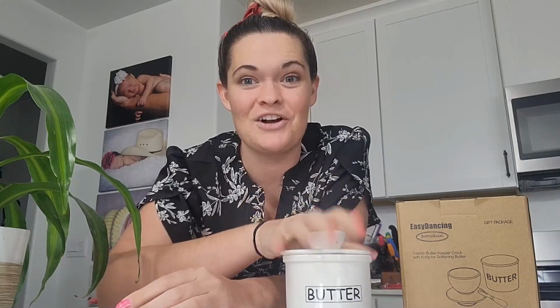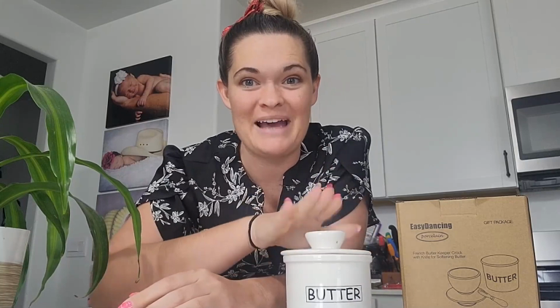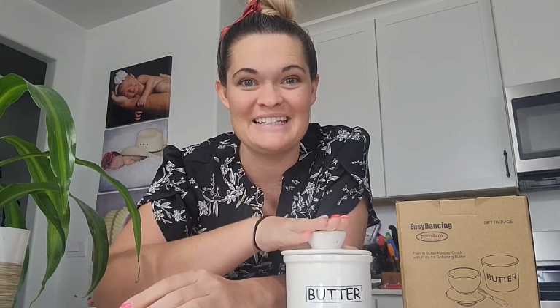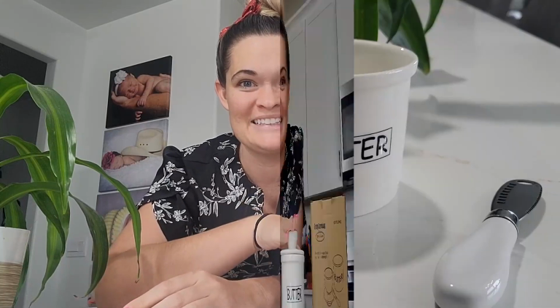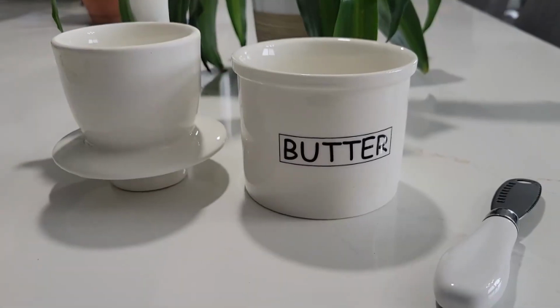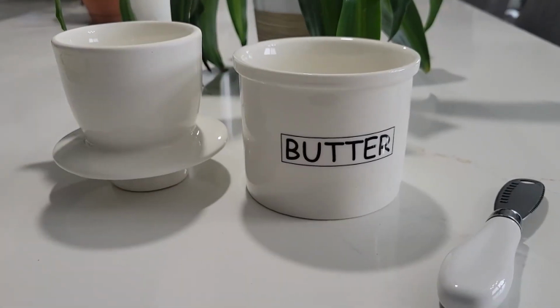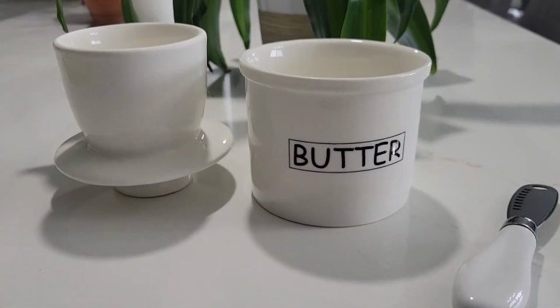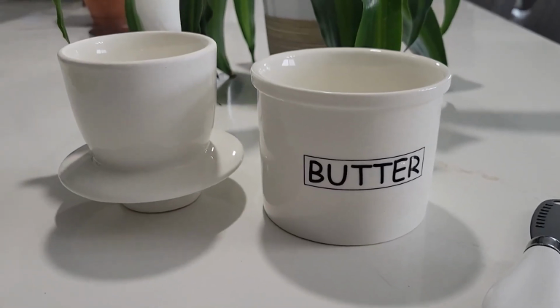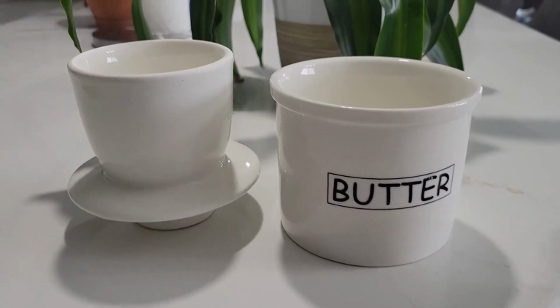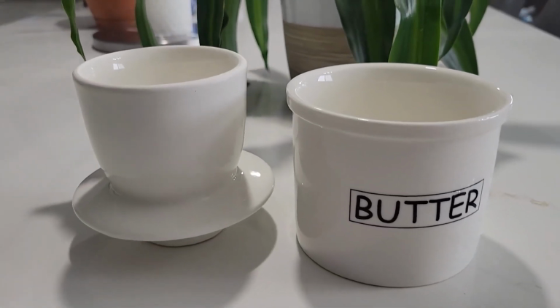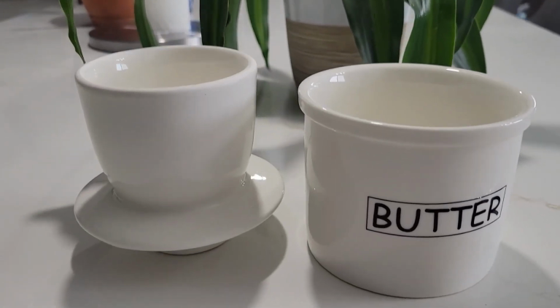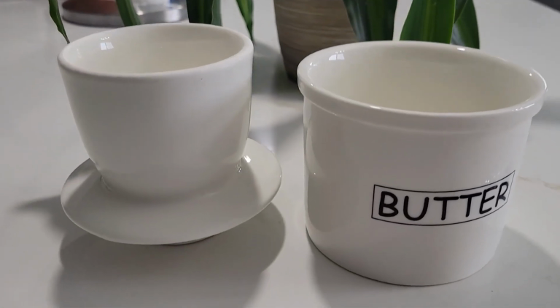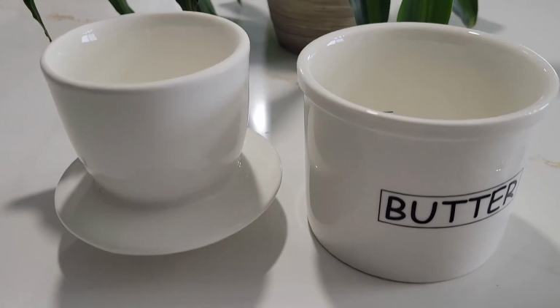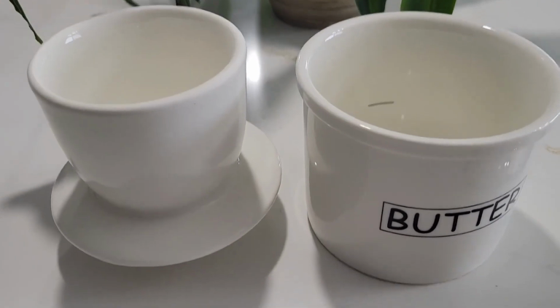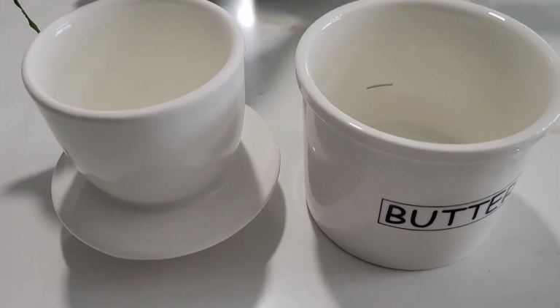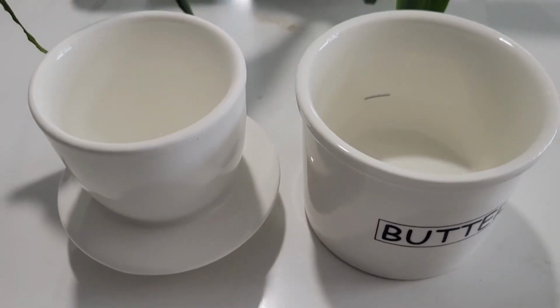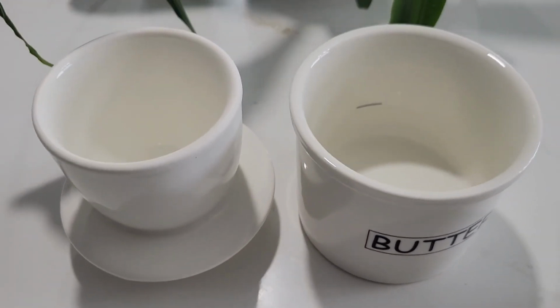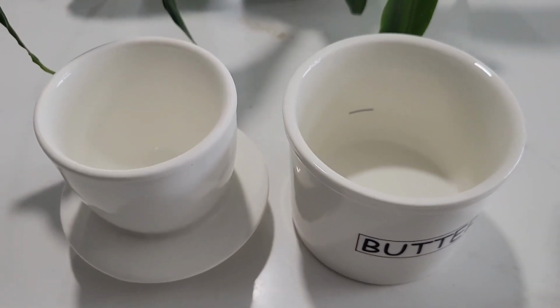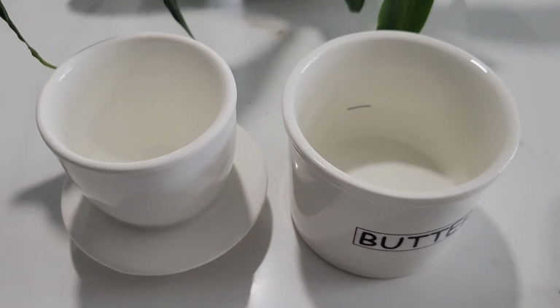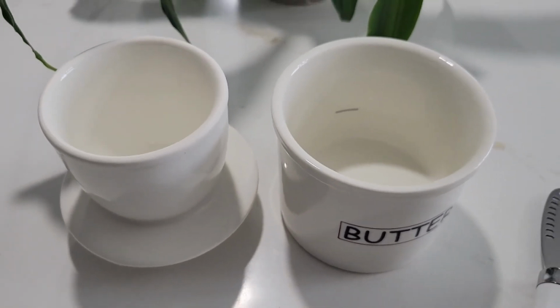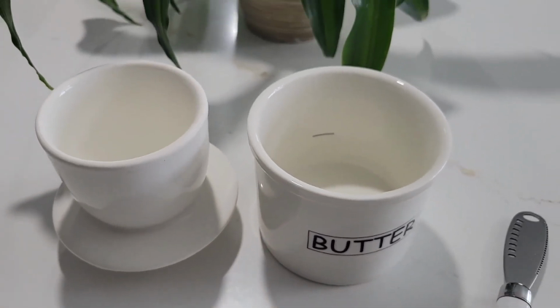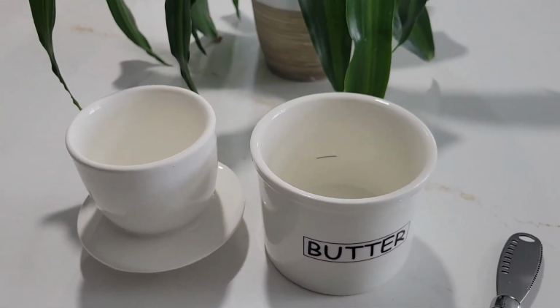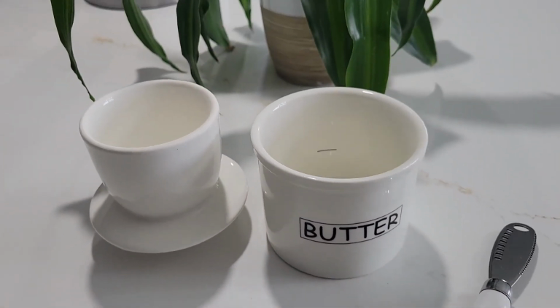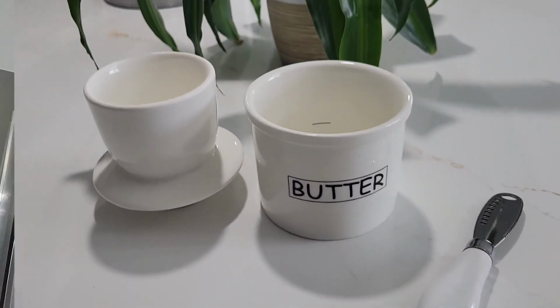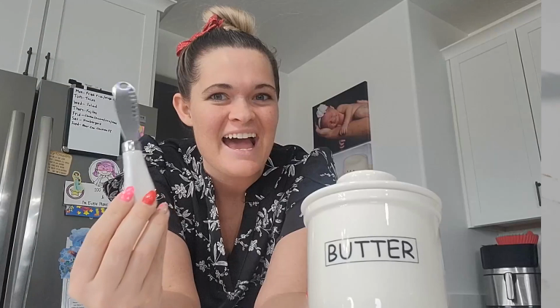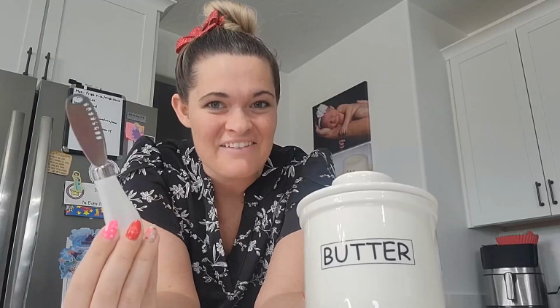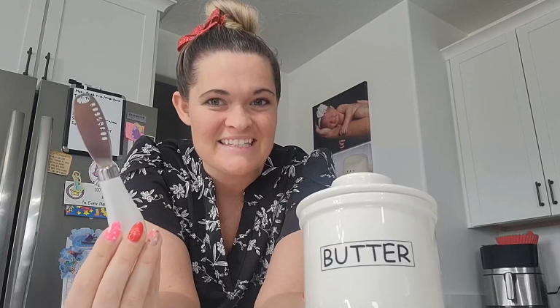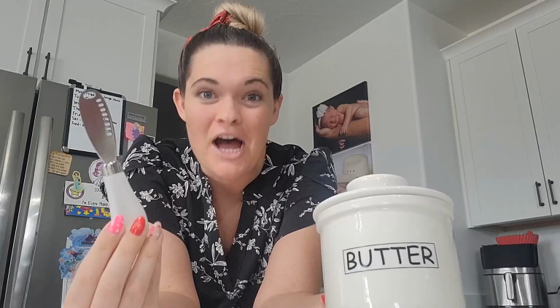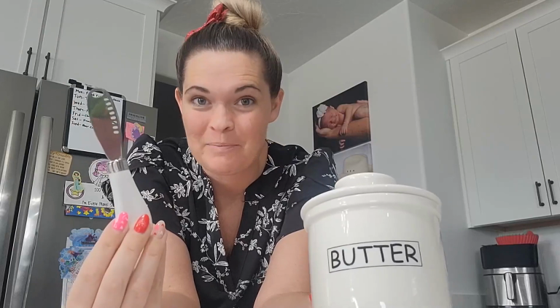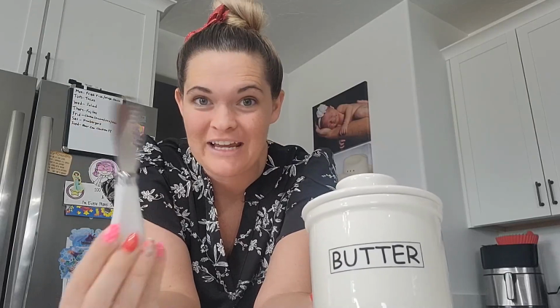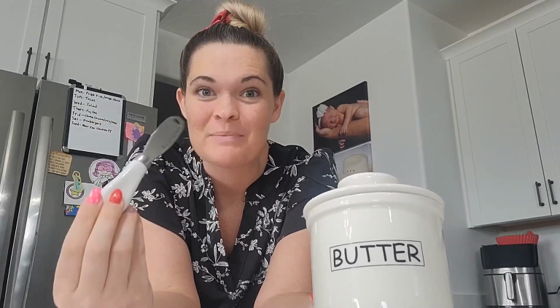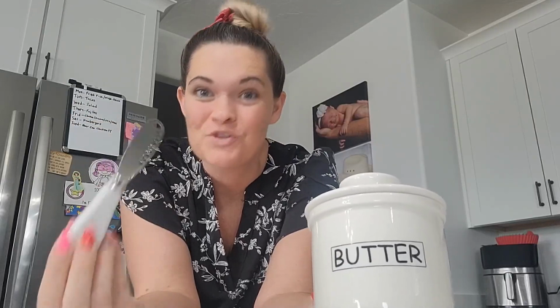This butter dish is made from a healthy porcelain with grade quality assurance, and it's made without lead and is also non-toxic. I love that this dish comes with a butter knife — it makes it super convenient to enjoy fresh, soft butter all the time.